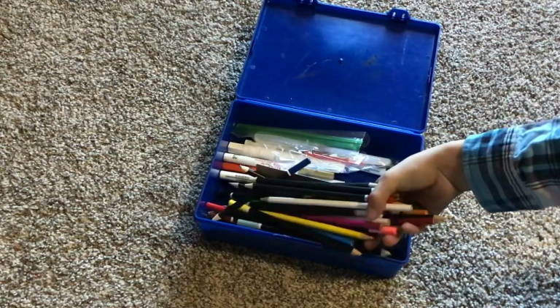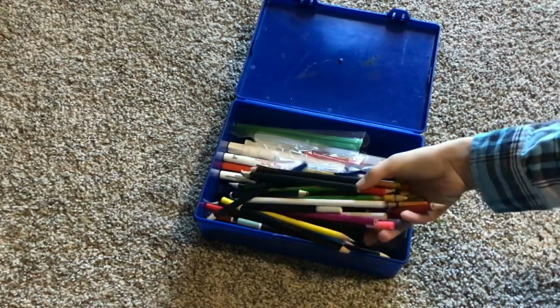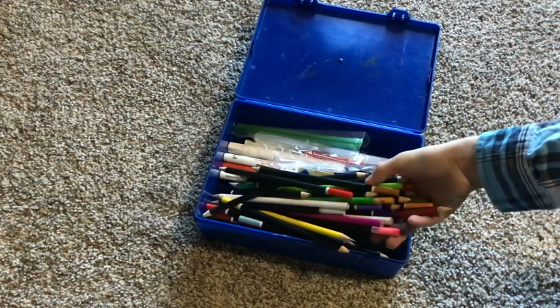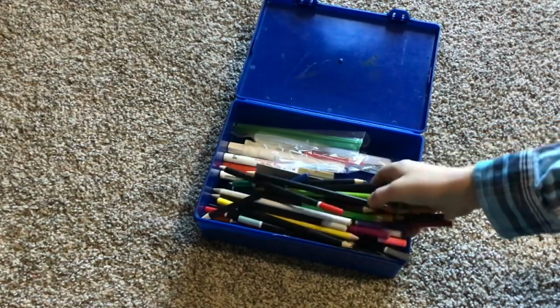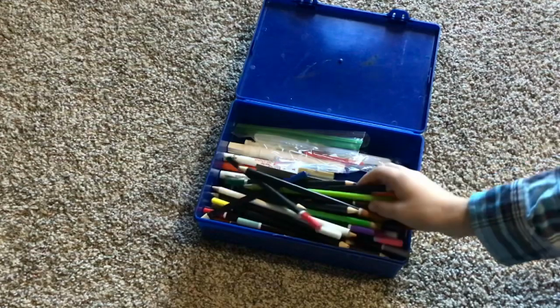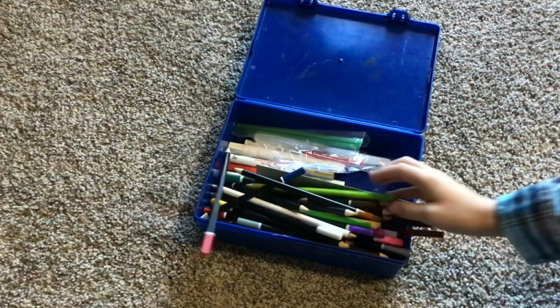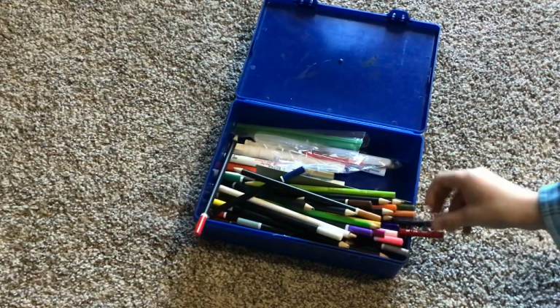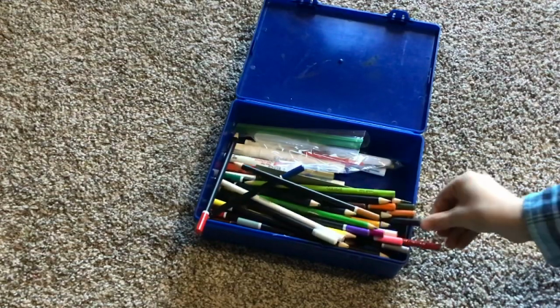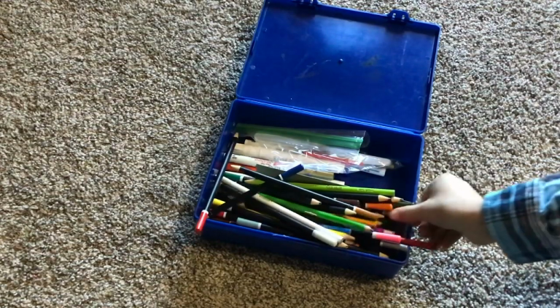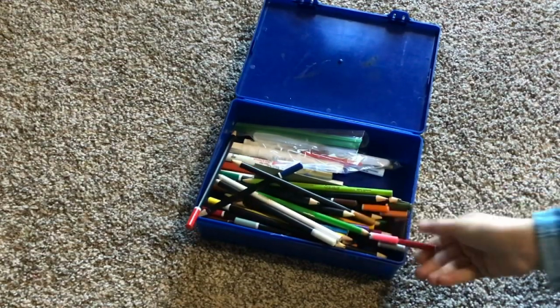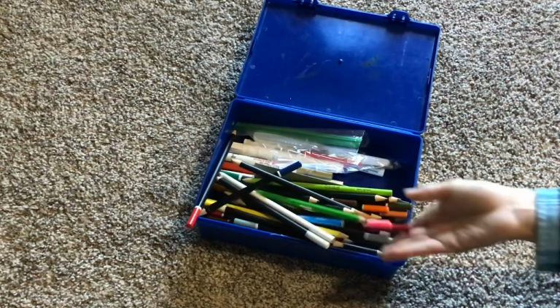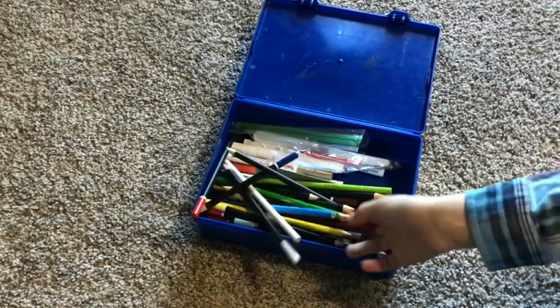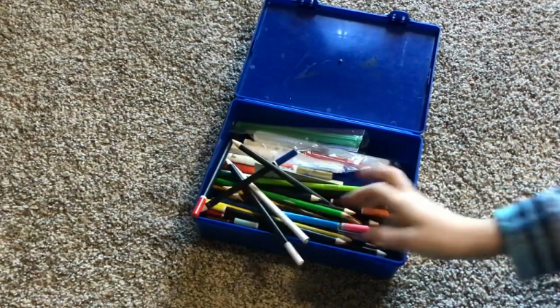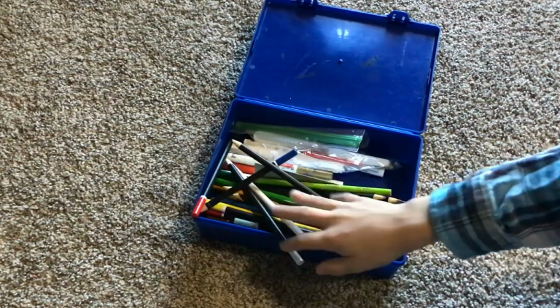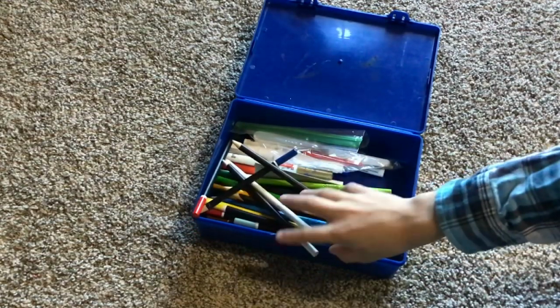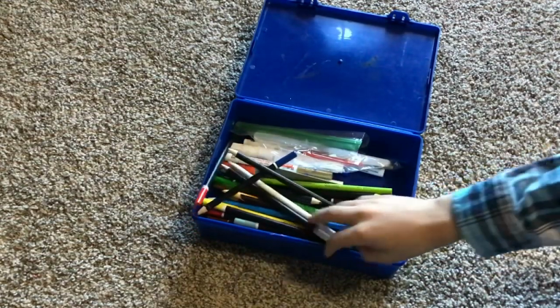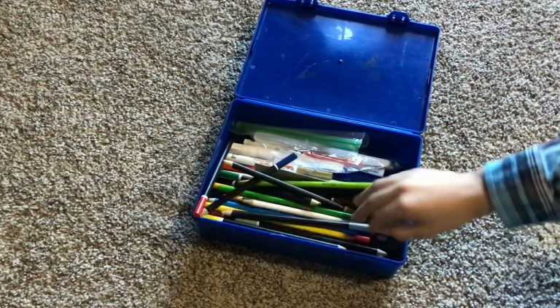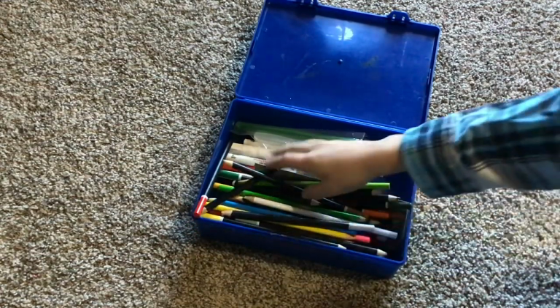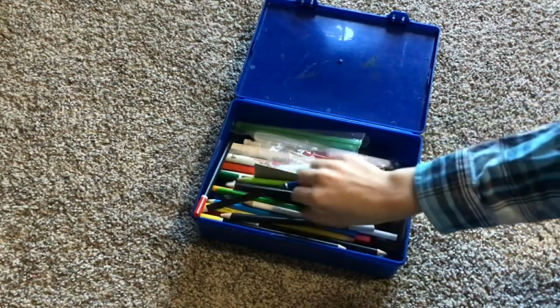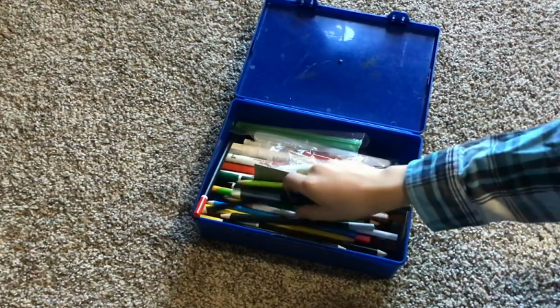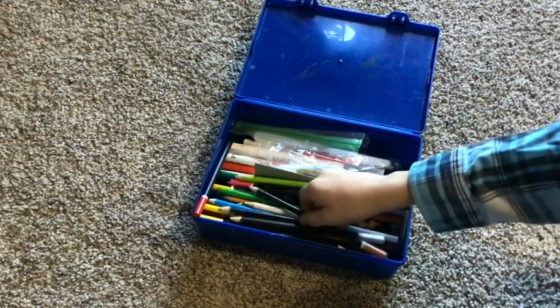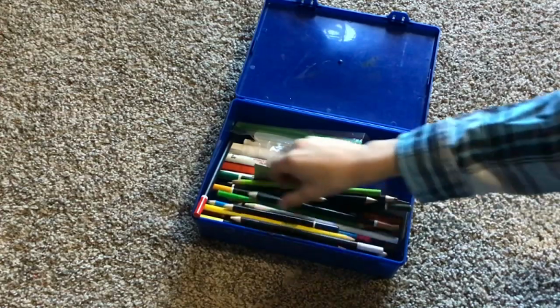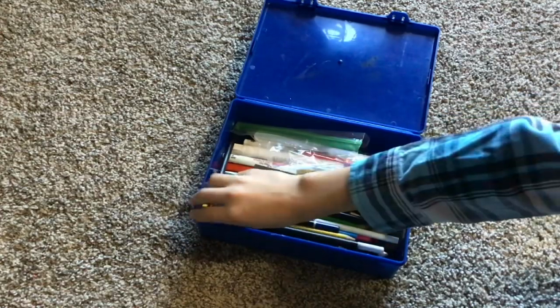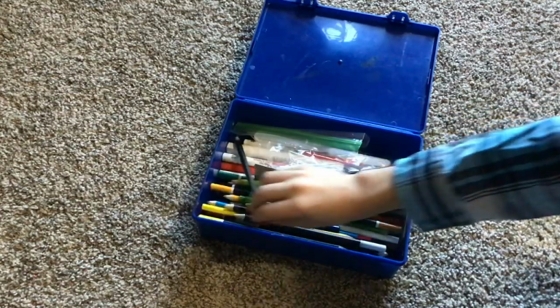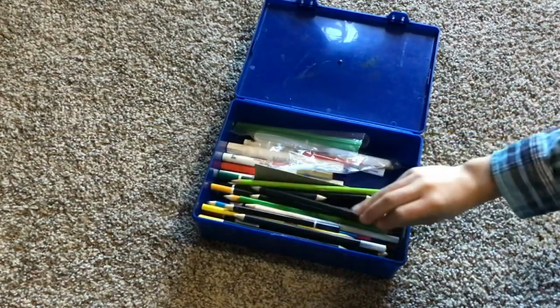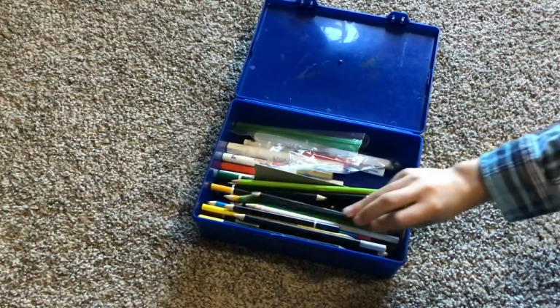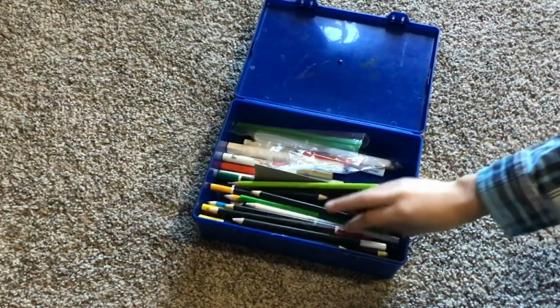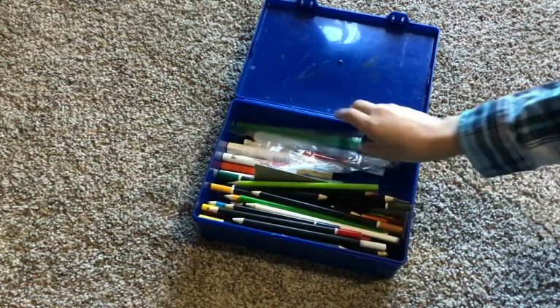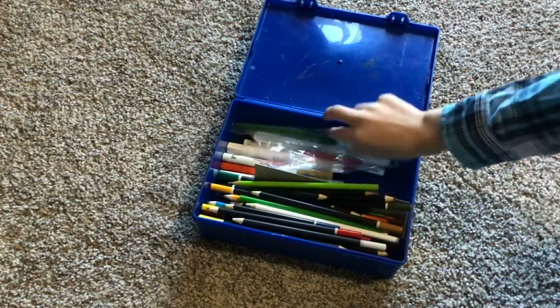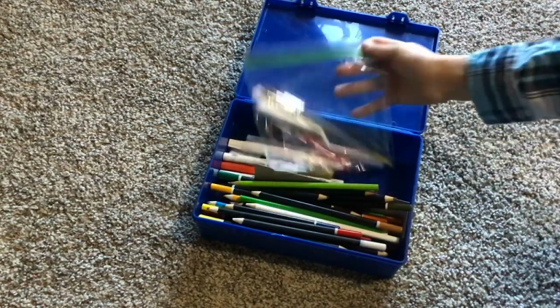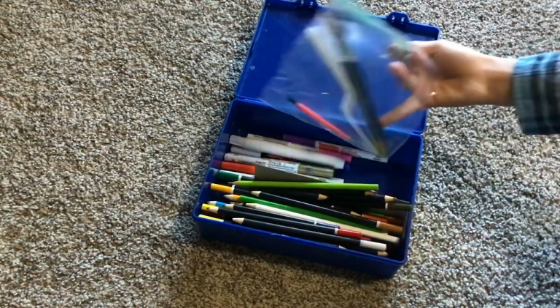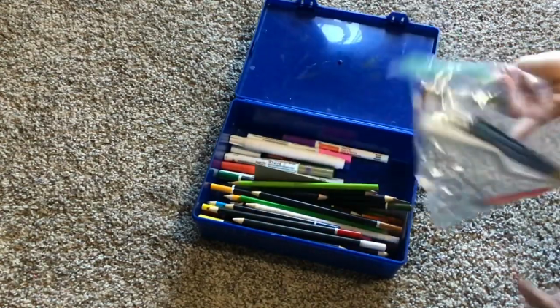Got the colored pencils, and I just spilled them everywhere. And I have a voiceover, so it might sound a little weird. So, yeah.